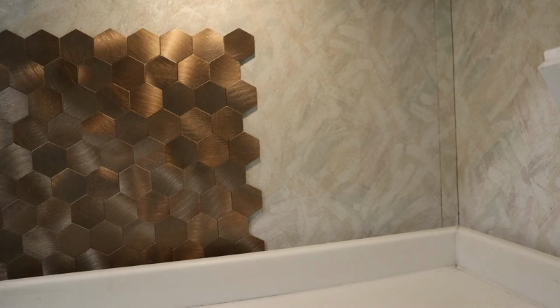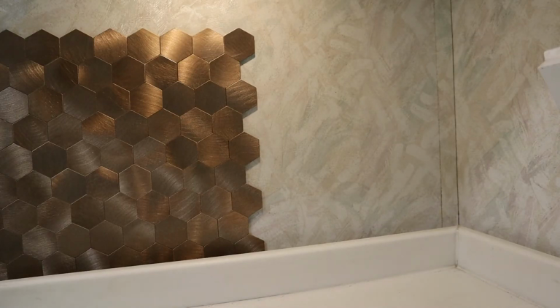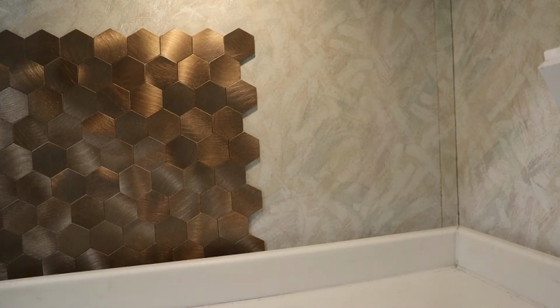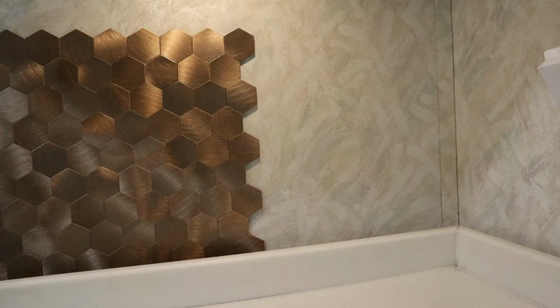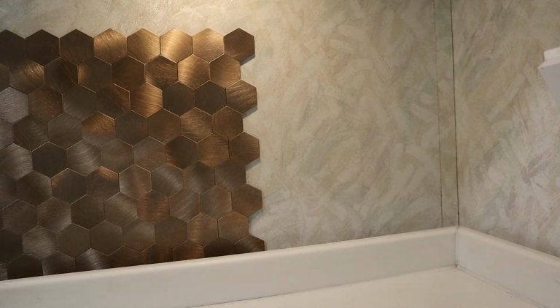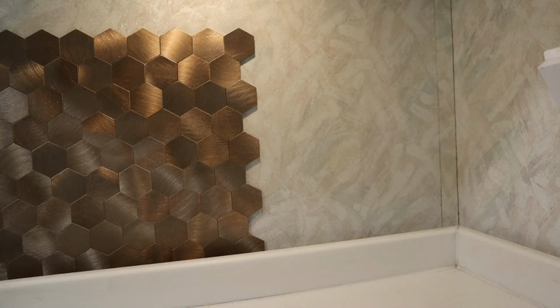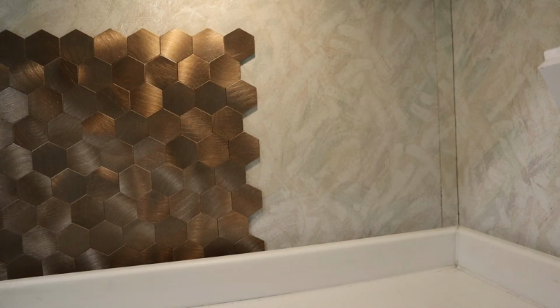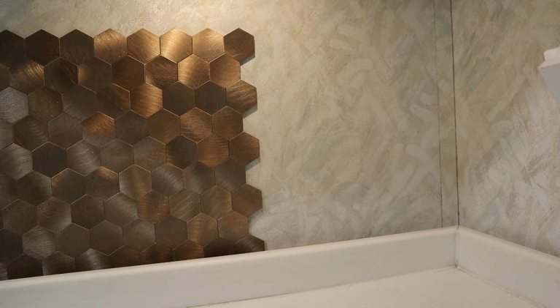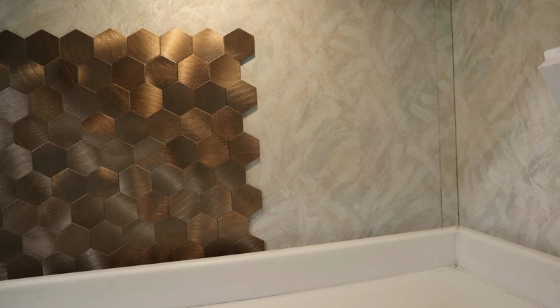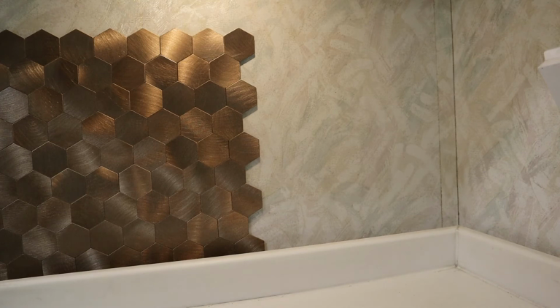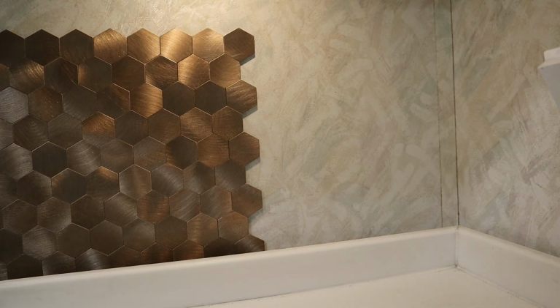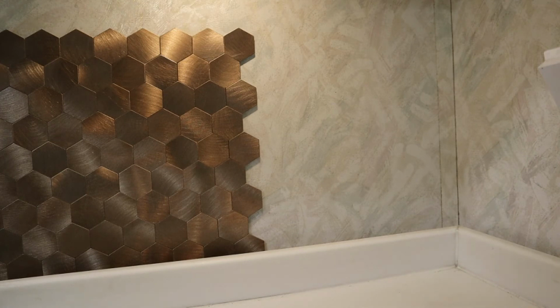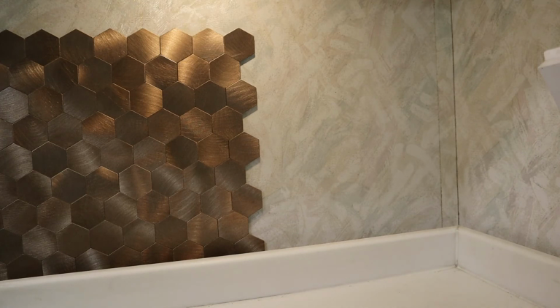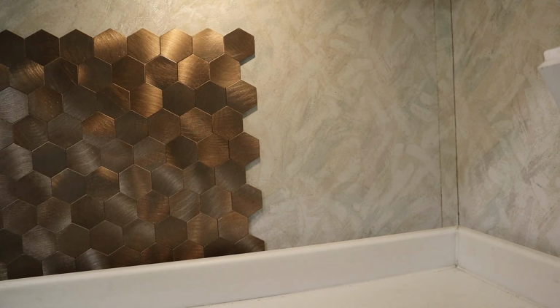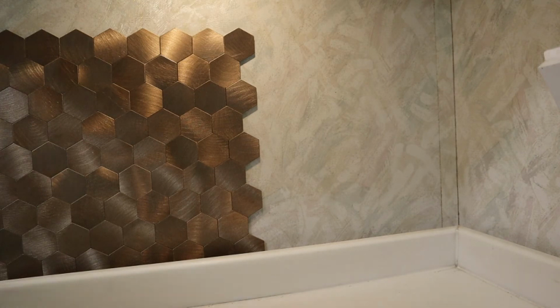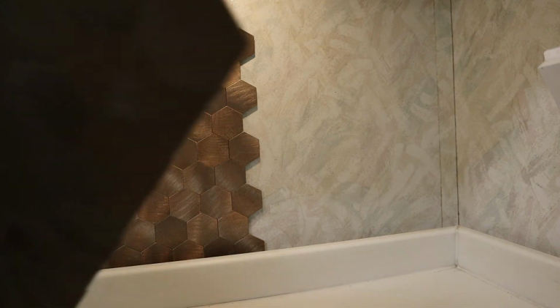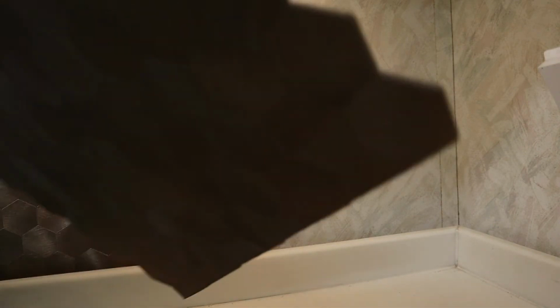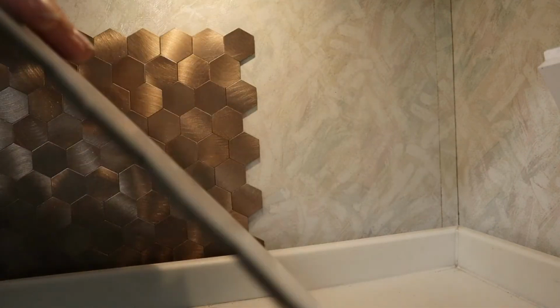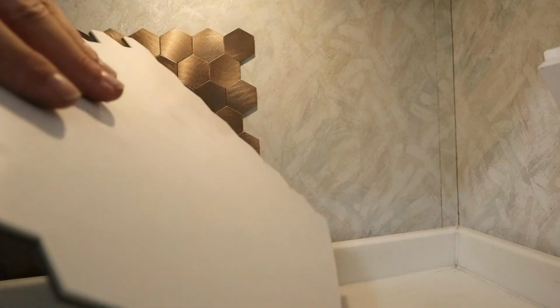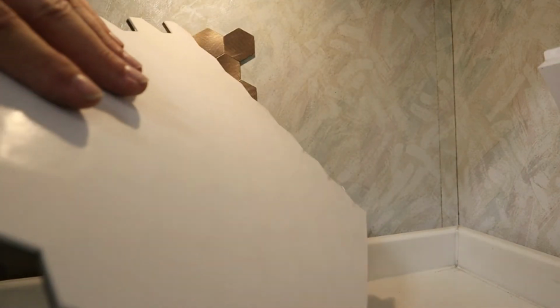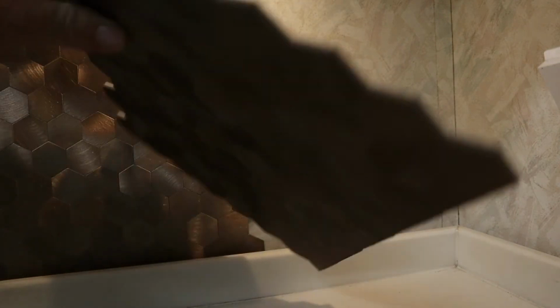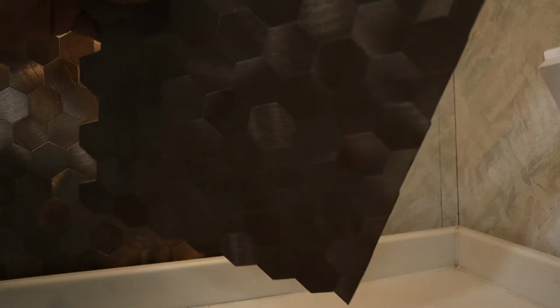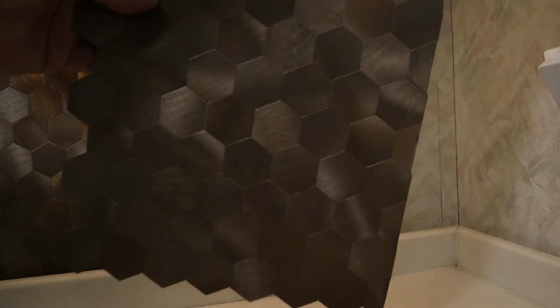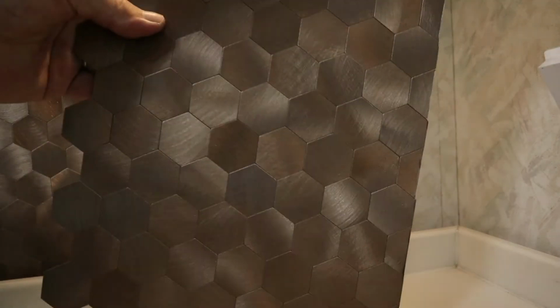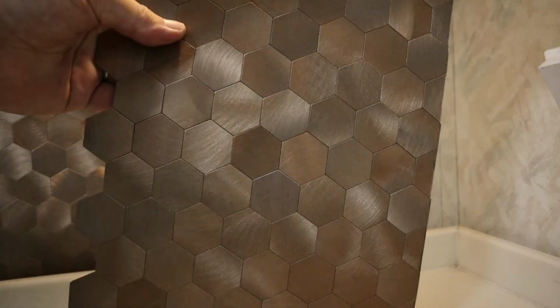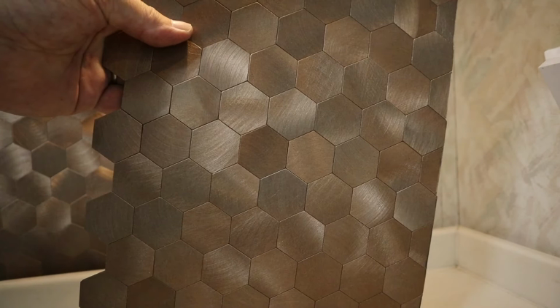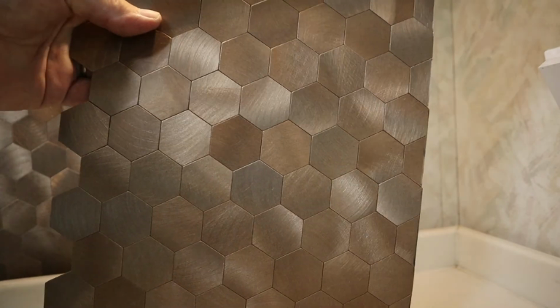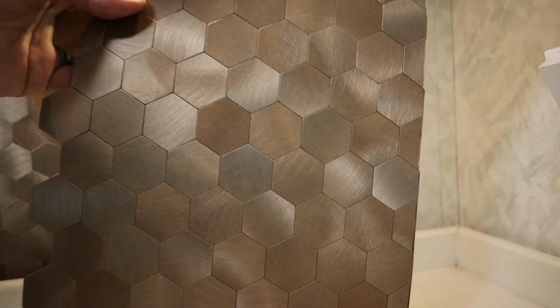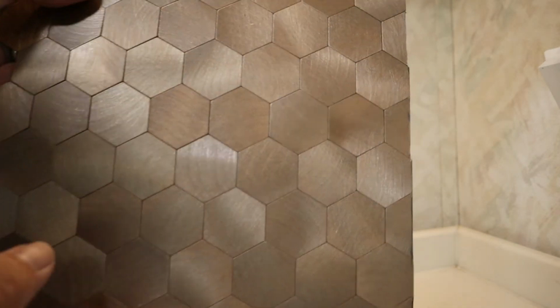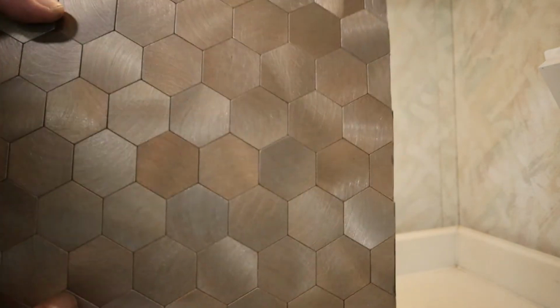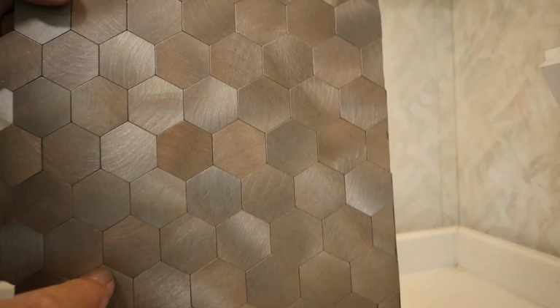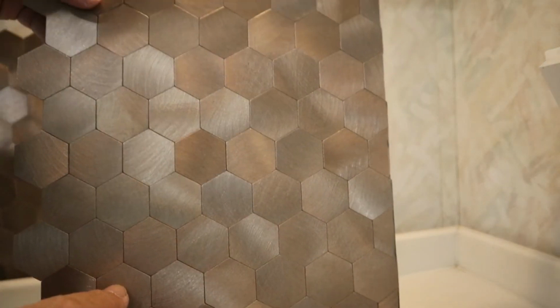I'm going to cut in the corner like that. Before you pull the sticky stuff off the back, go ahead and dry fit it first and make sure it's going to fit.